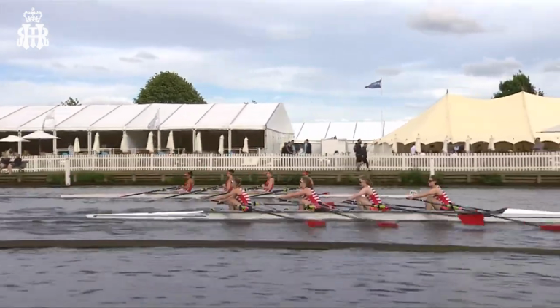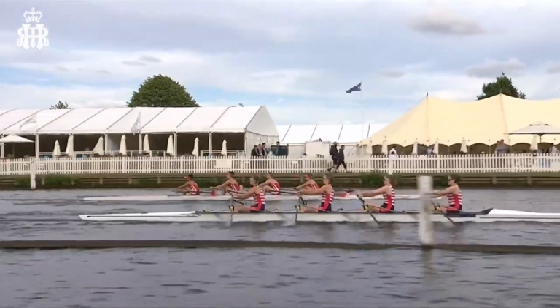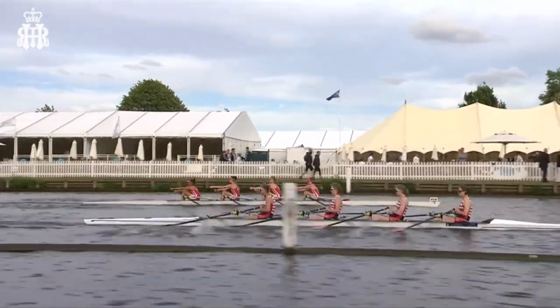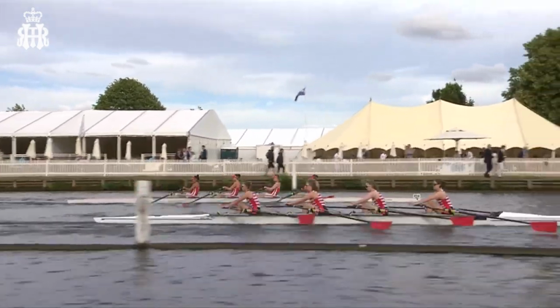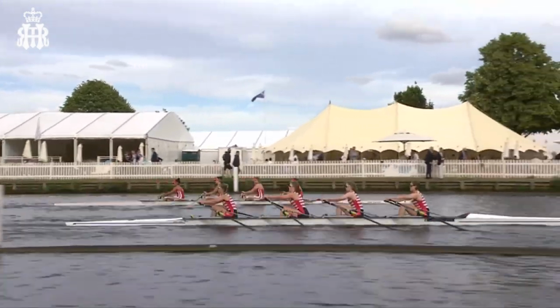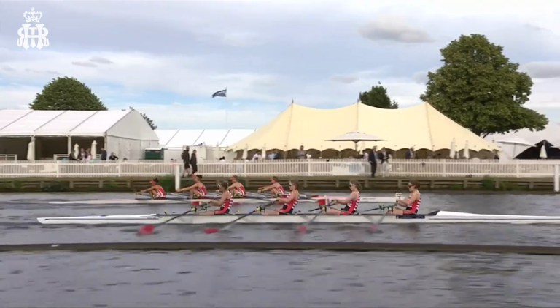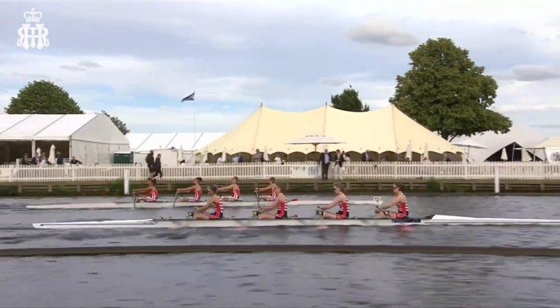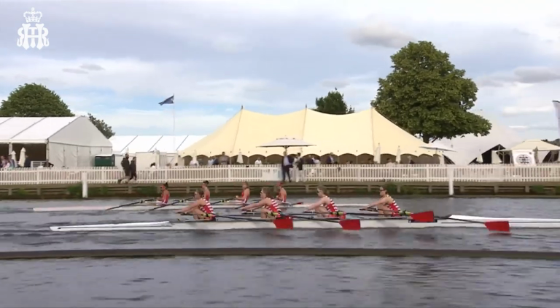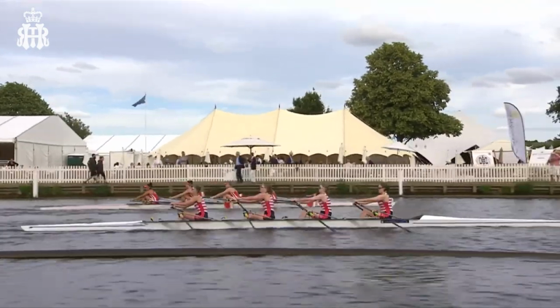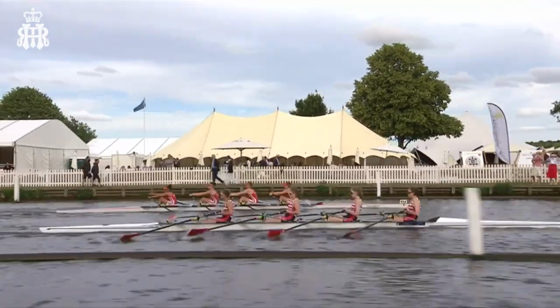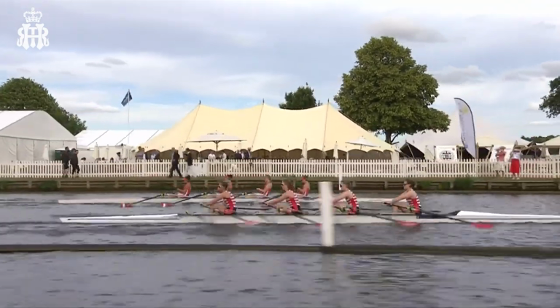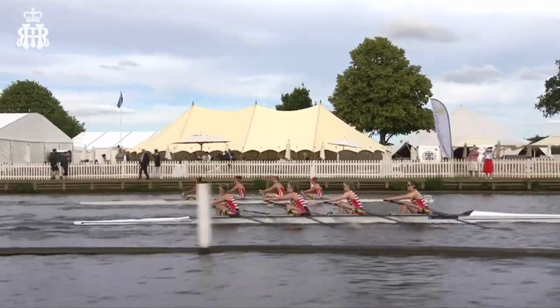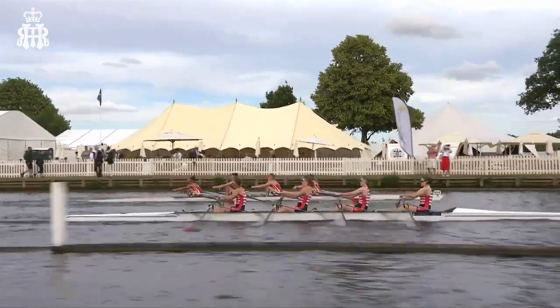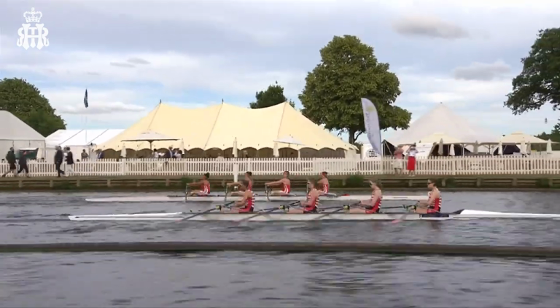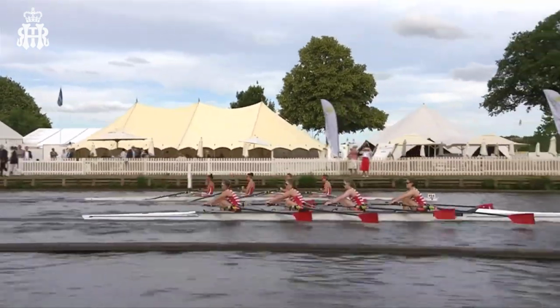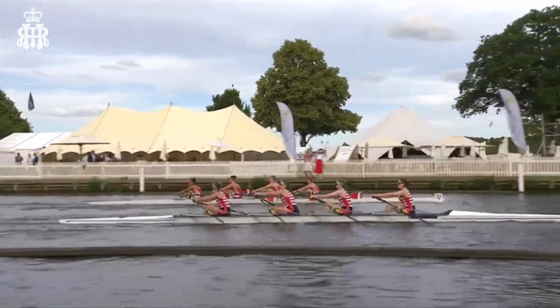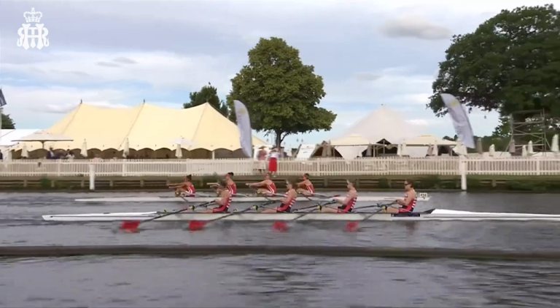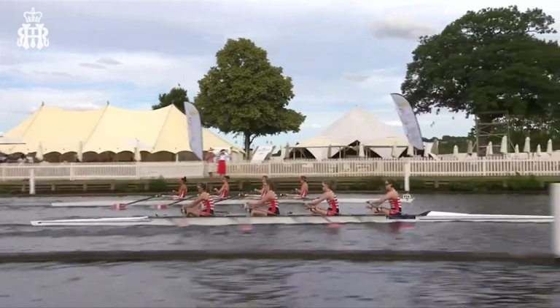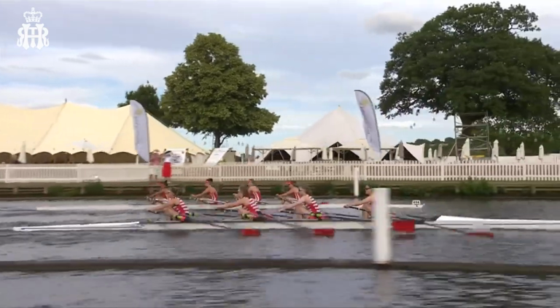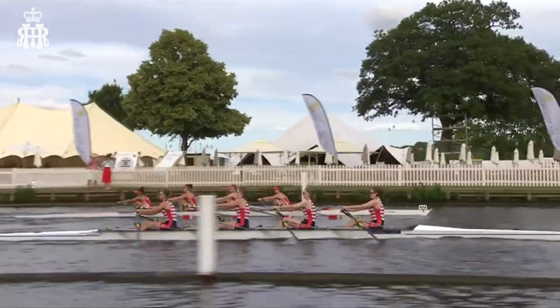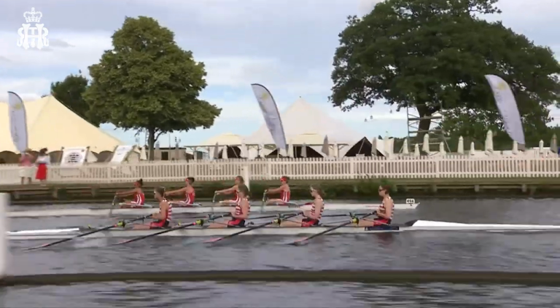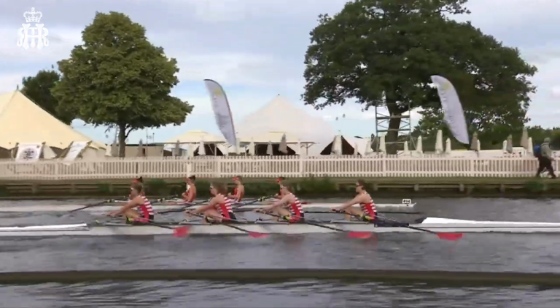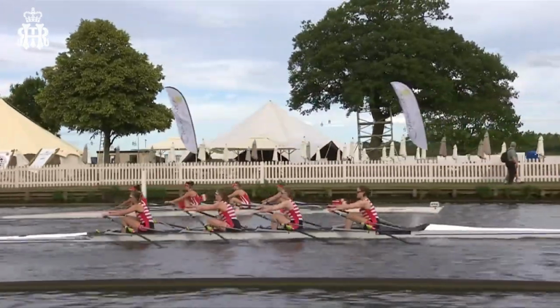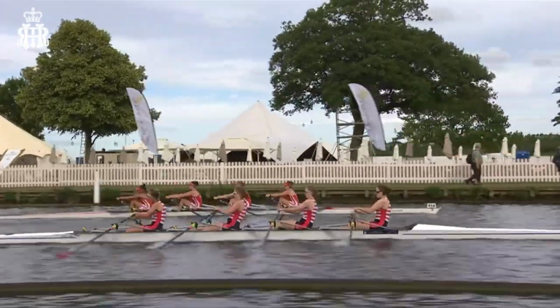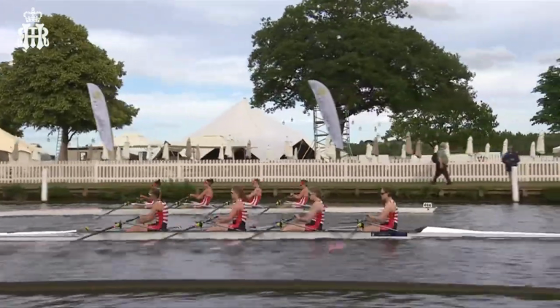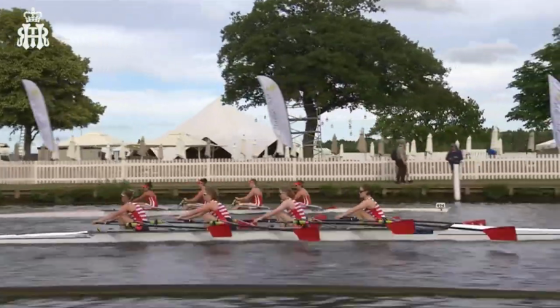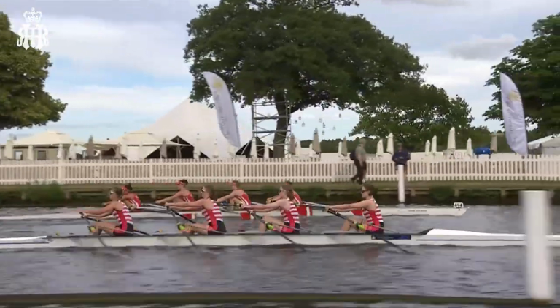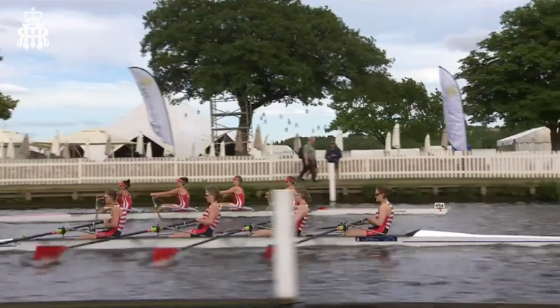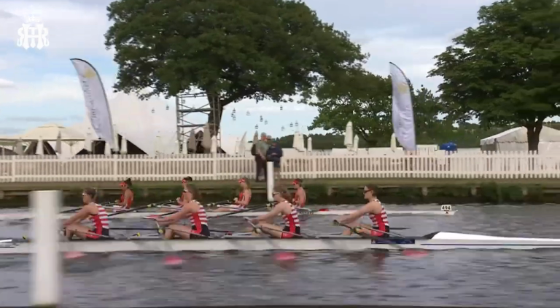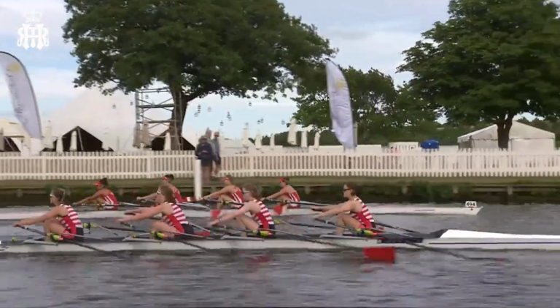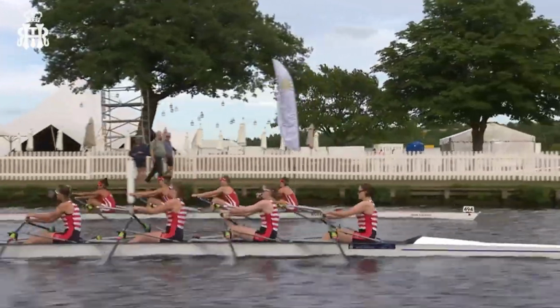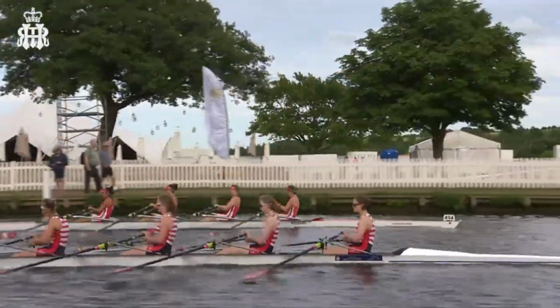This is a huge comeback being mounted here by Kingston Grammar School in the background of the shot. They've managed to make up almost the length there. They're back on terms — they've managed to find their rhythm despite the disruption of the crab.